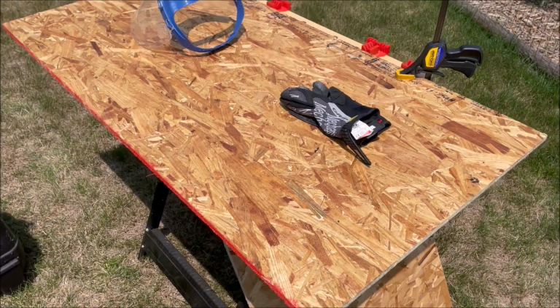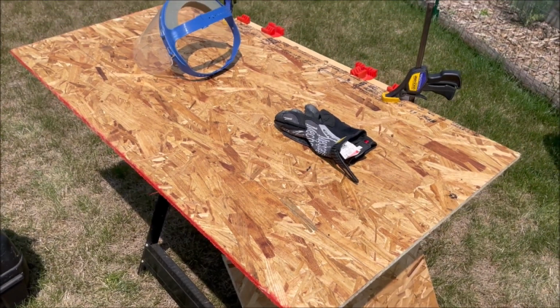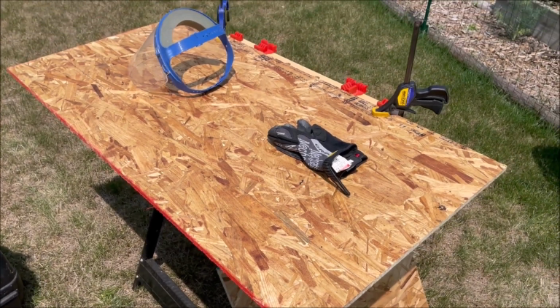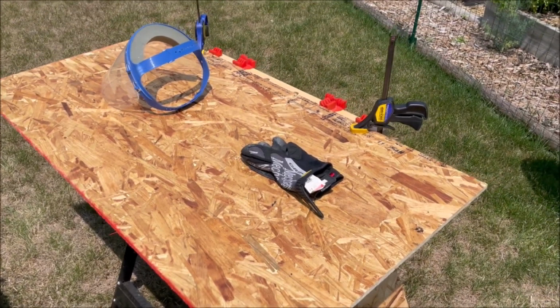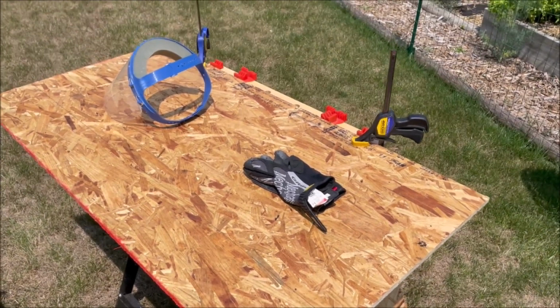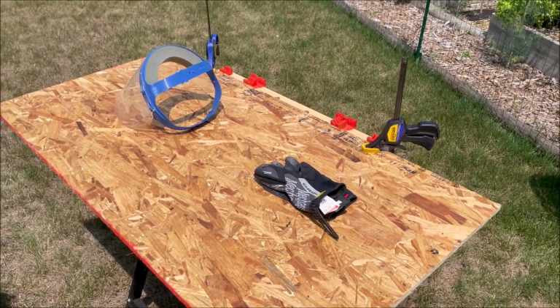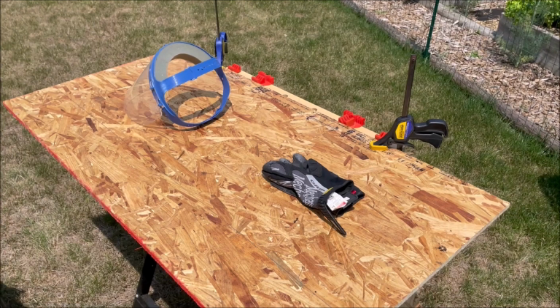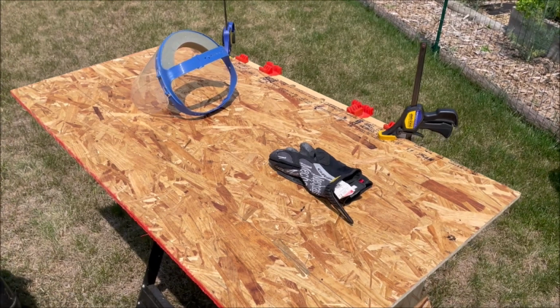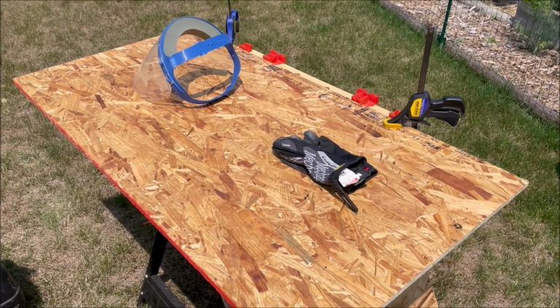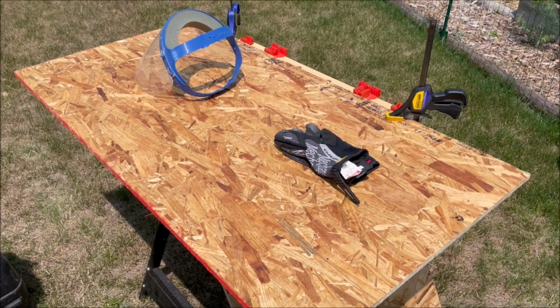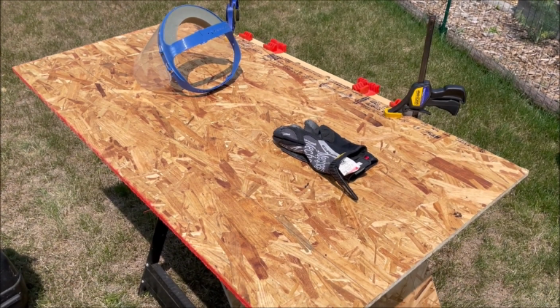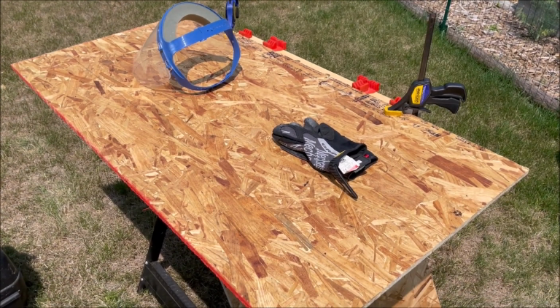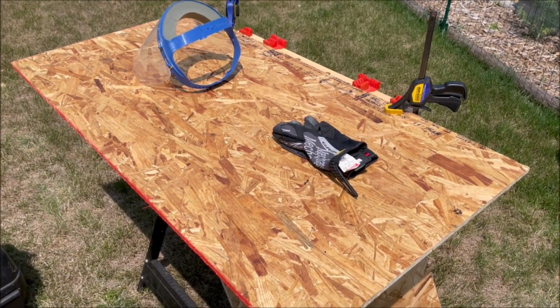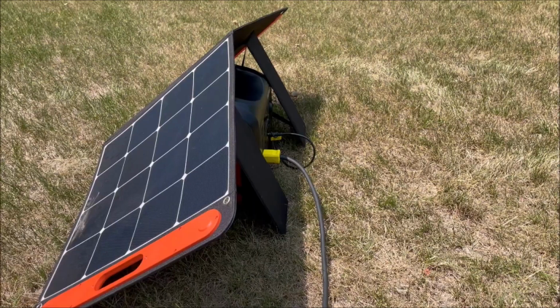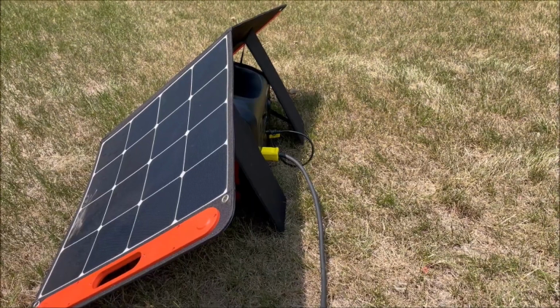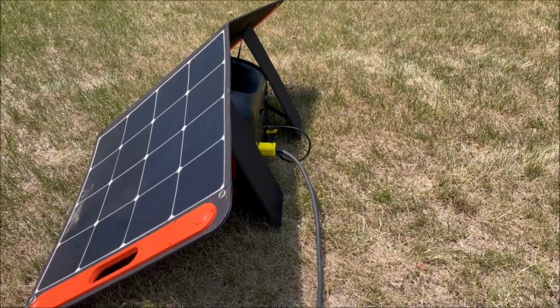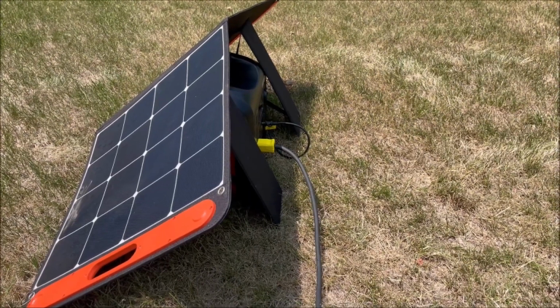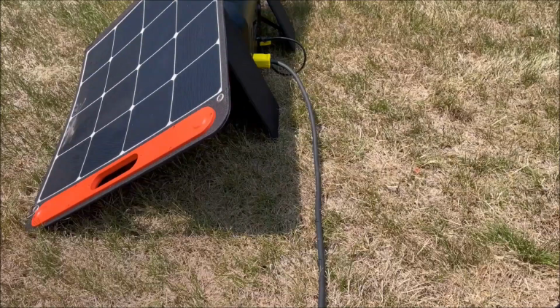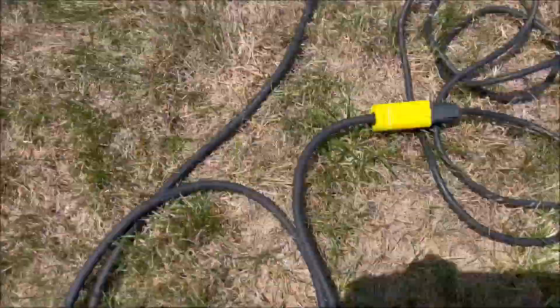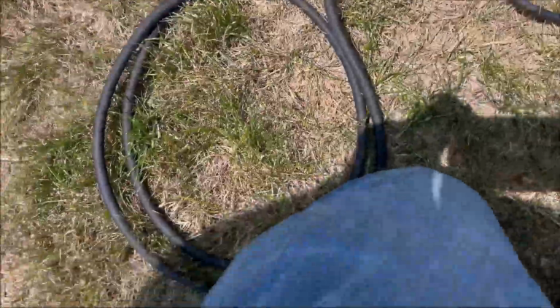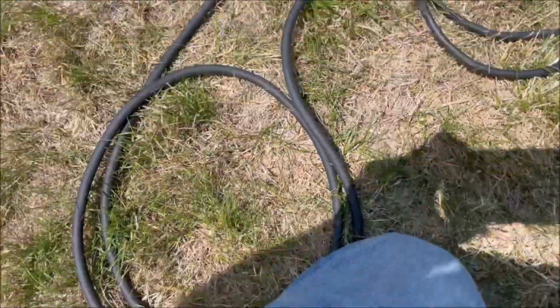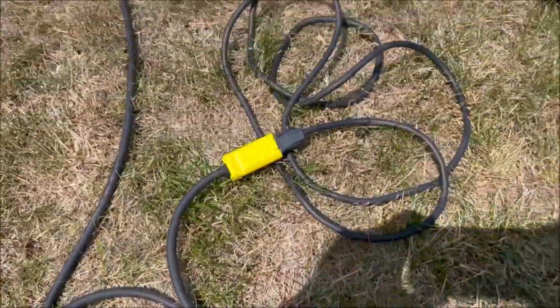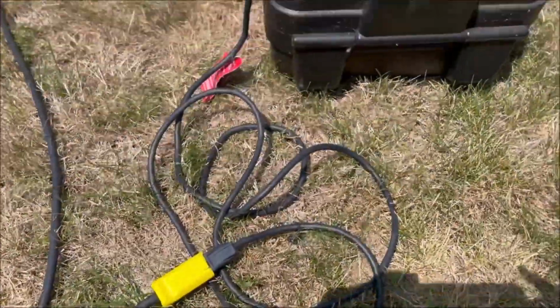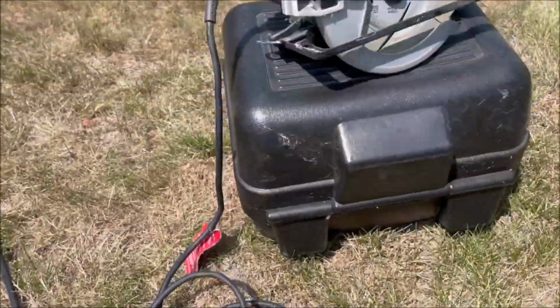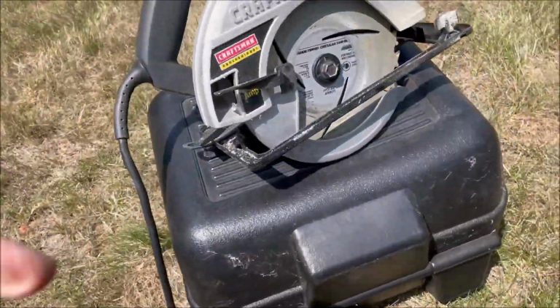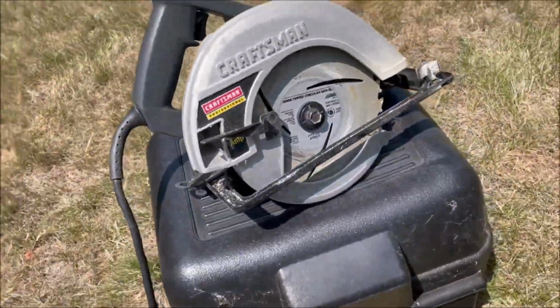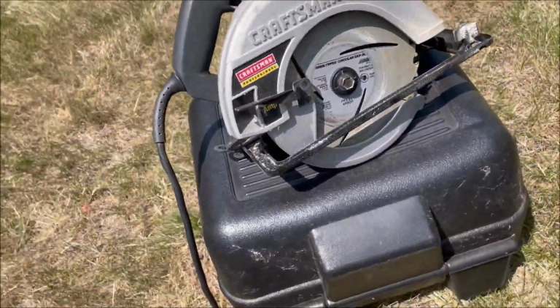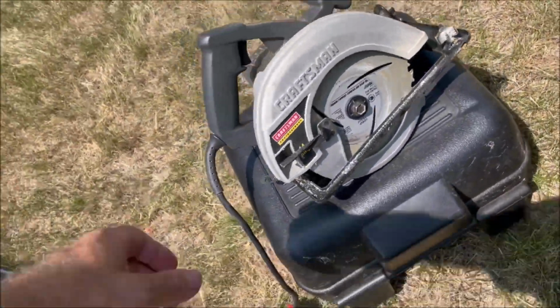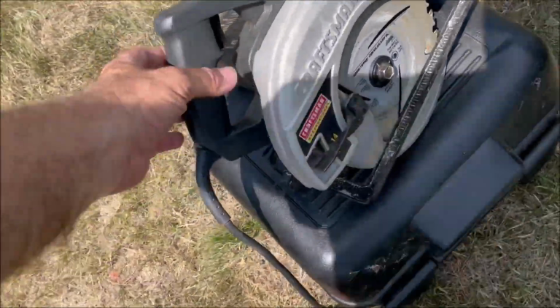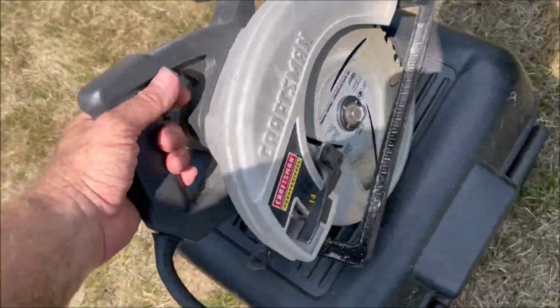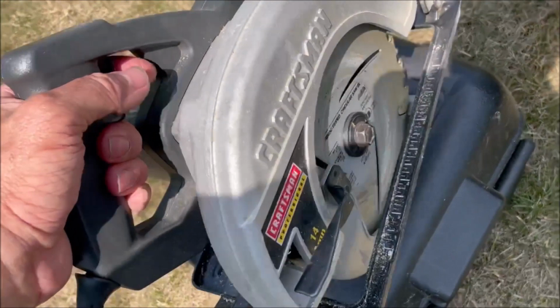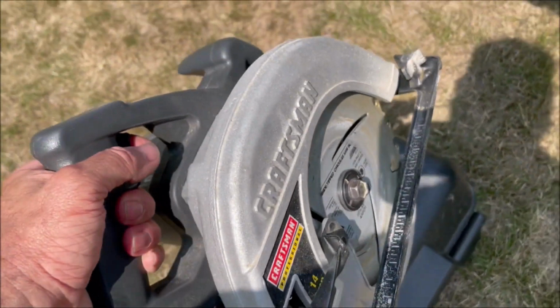Alright, the board is marked. It's clamped down on this work table, so let's get started. We're plugged into the Upez — here's the cord that plugs into the circular saw. So let's go ahead and test it and make sure it'll run.